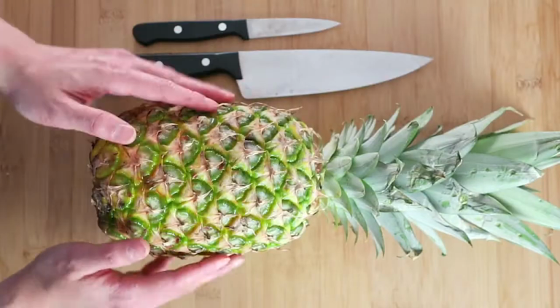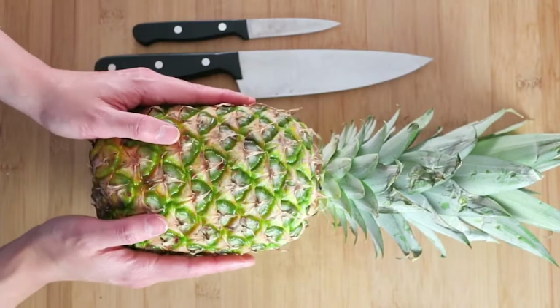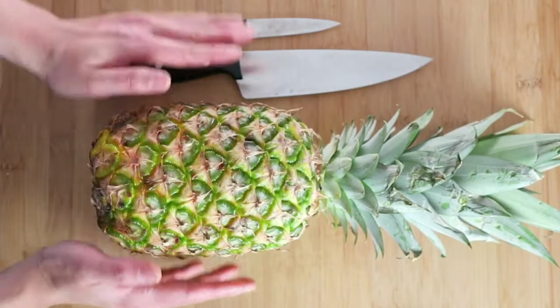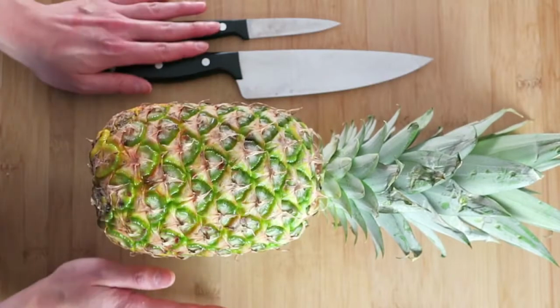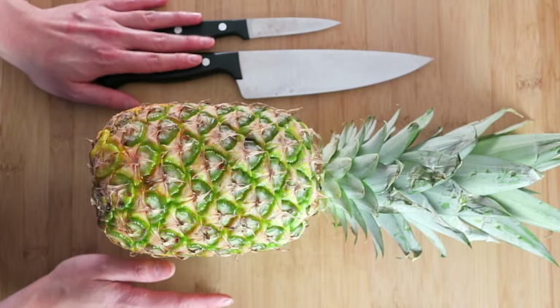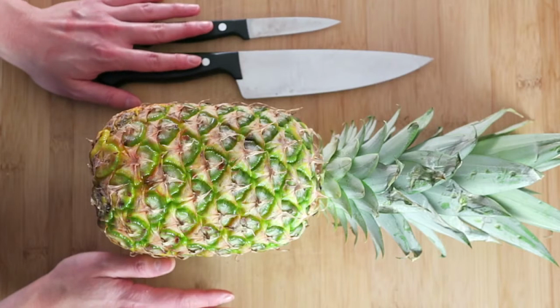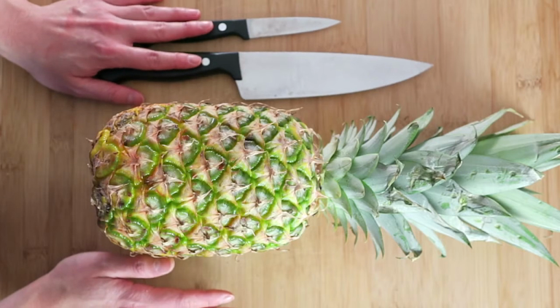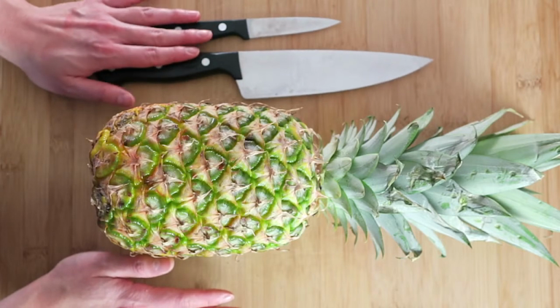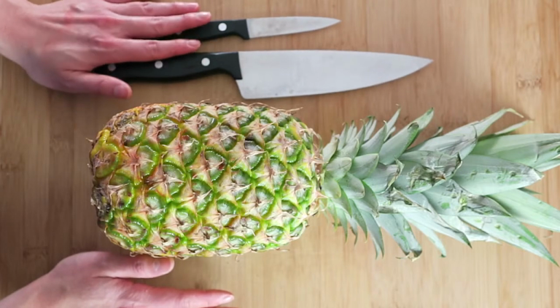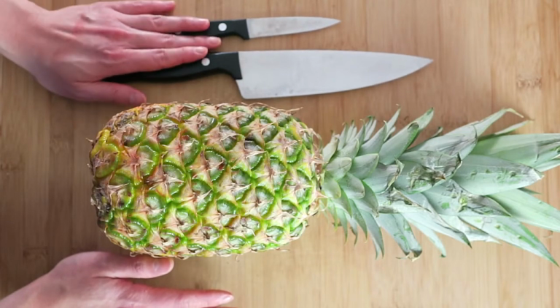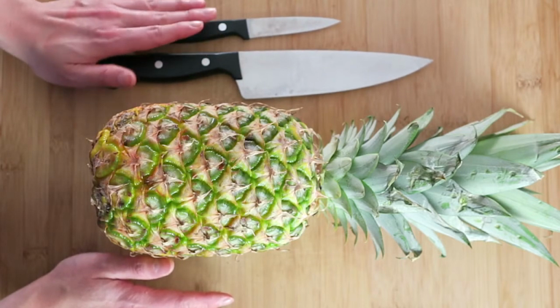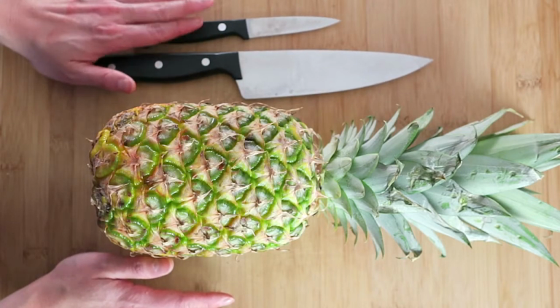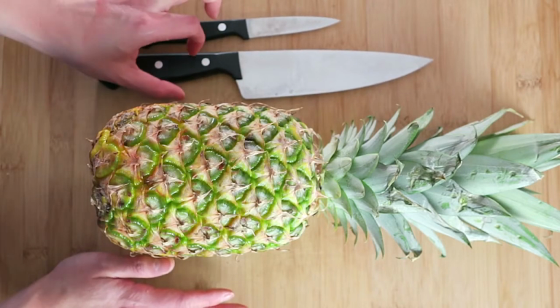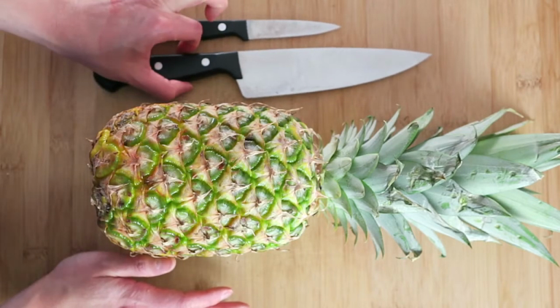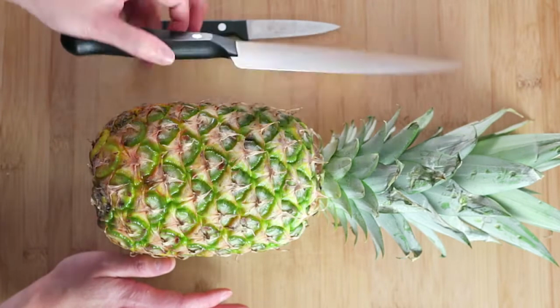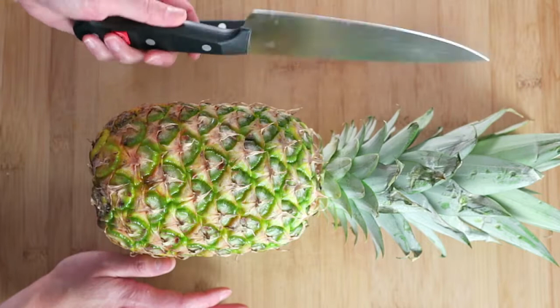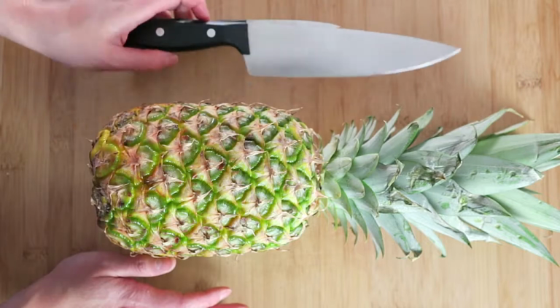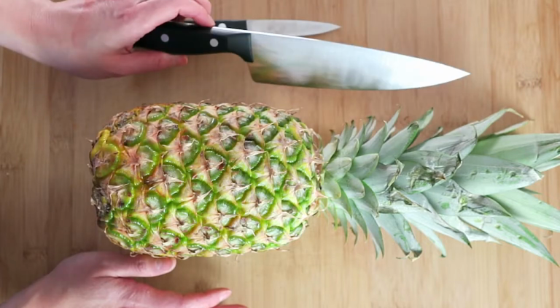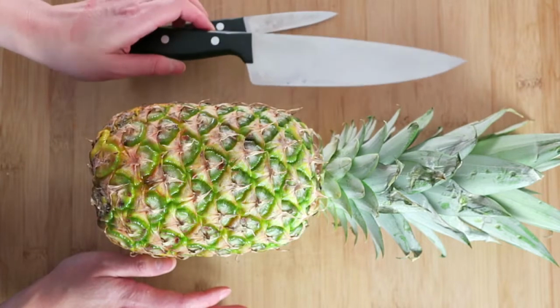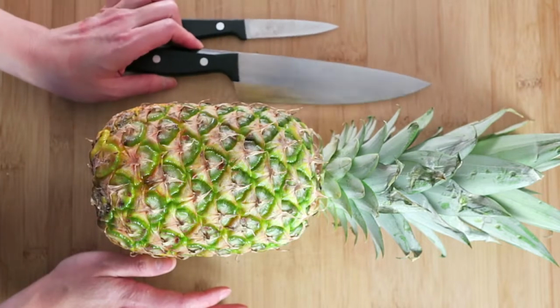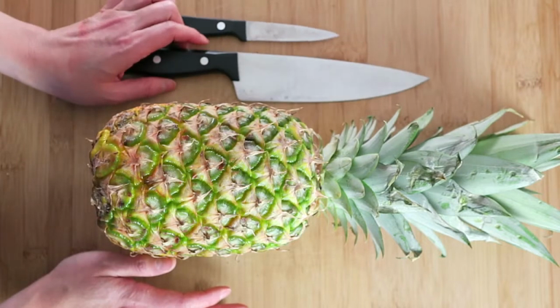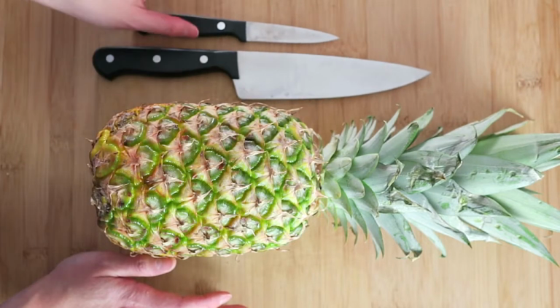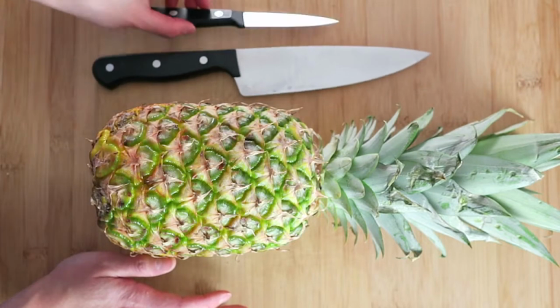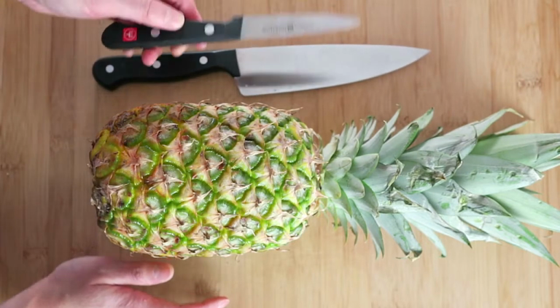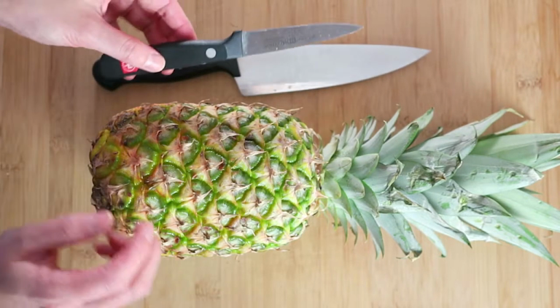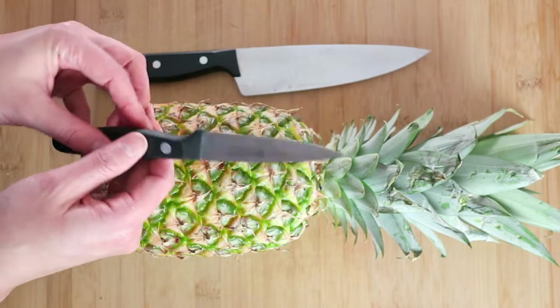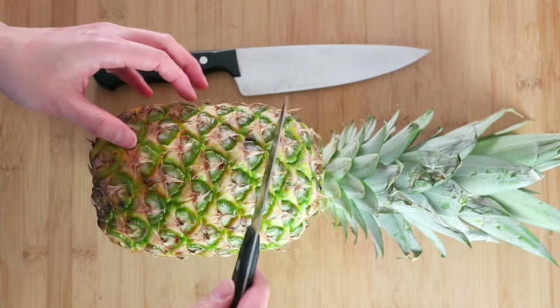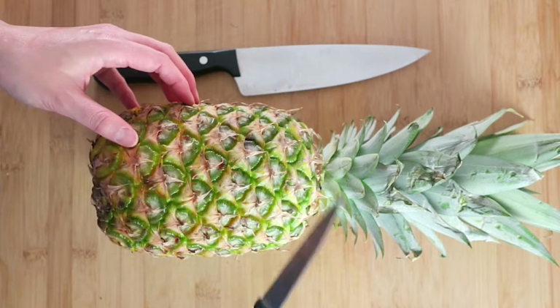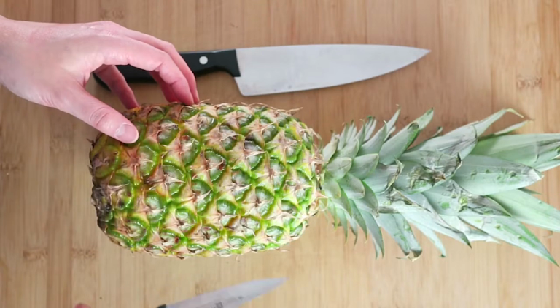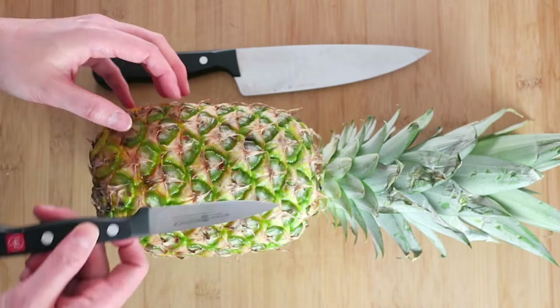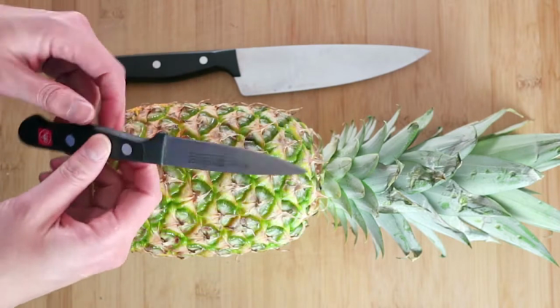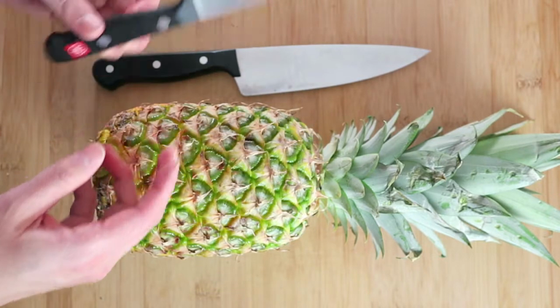Tip number two: you will want to have two different types of knives ready. One is a regular chef's knife — make sure you find a very sharp one. The other one is a smaller knife. This will allow us to cut through the meat inside.